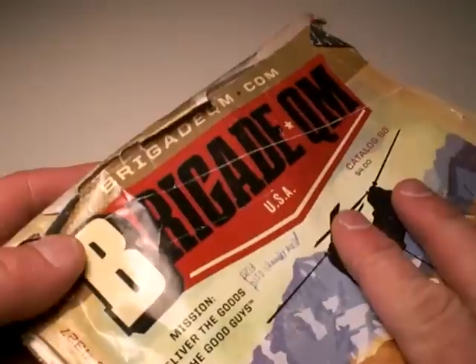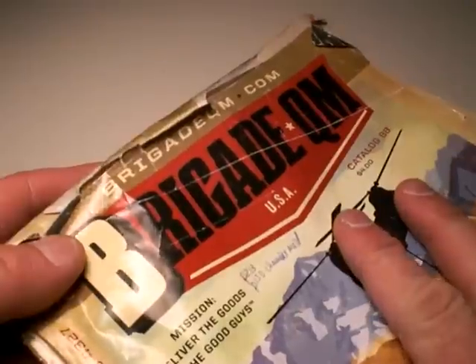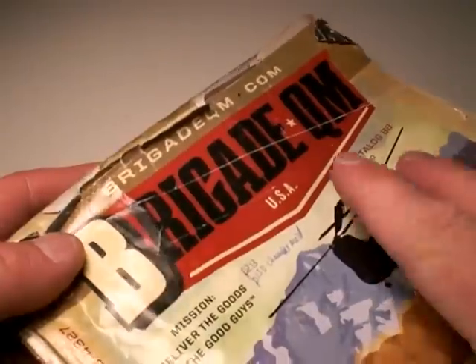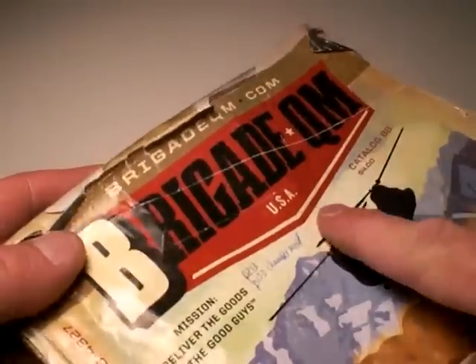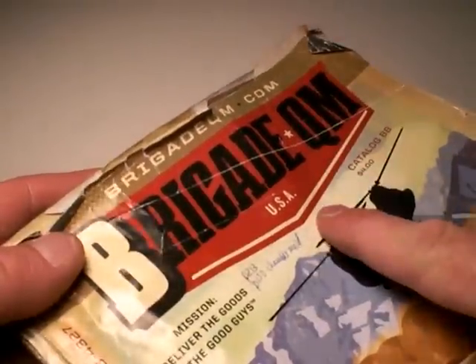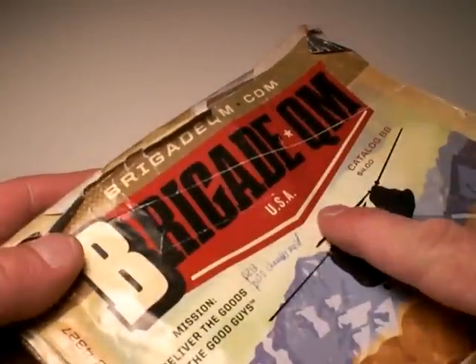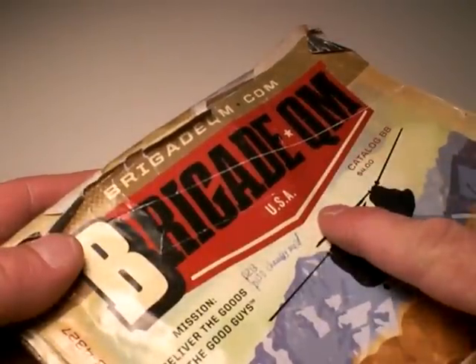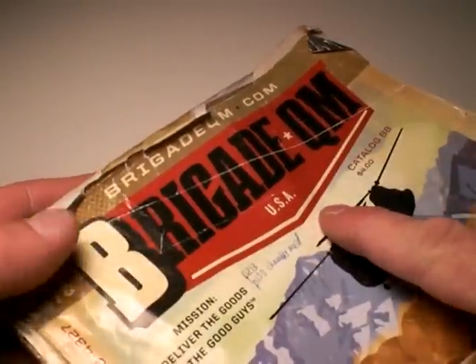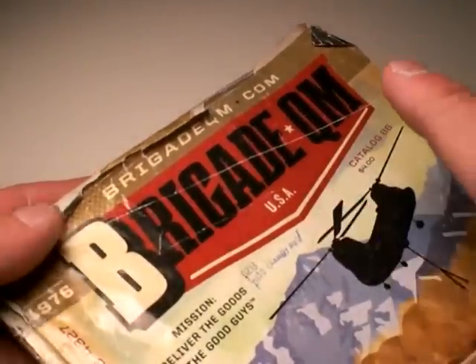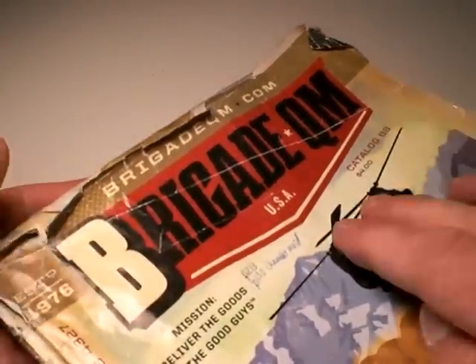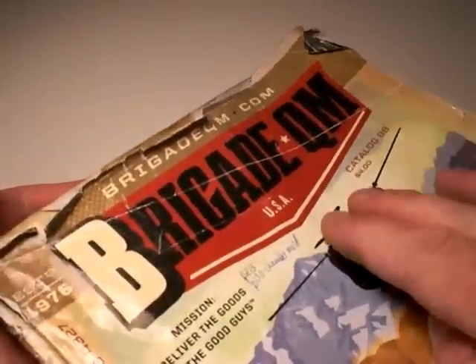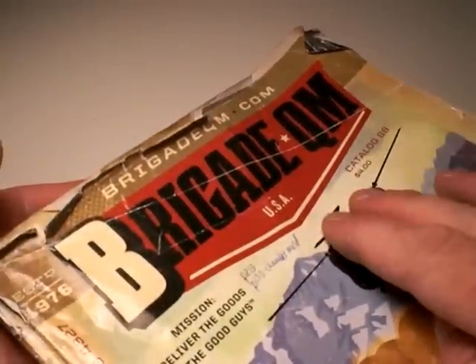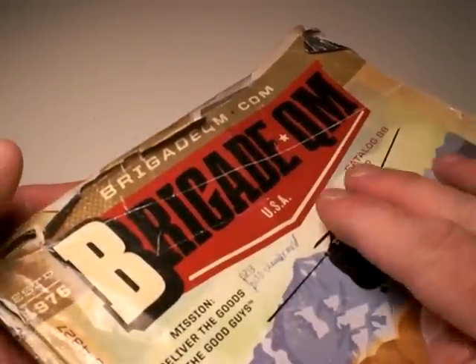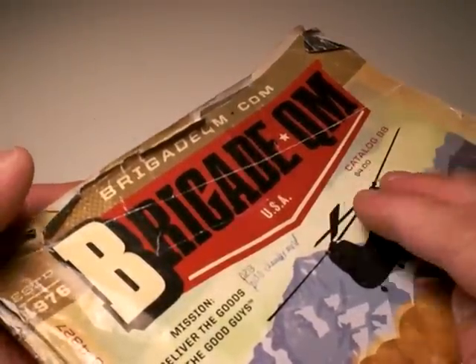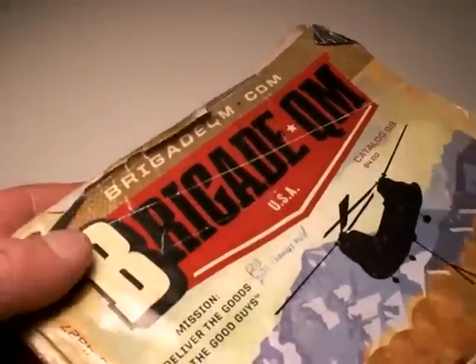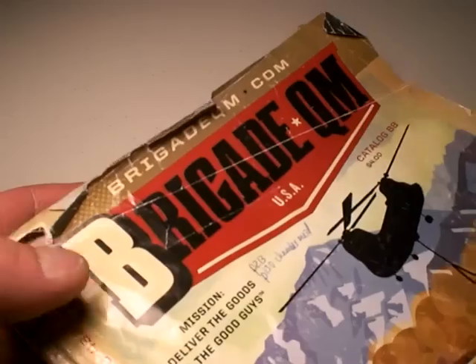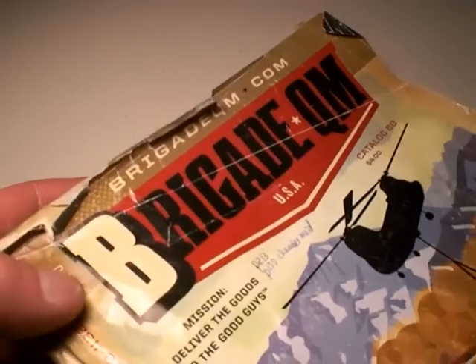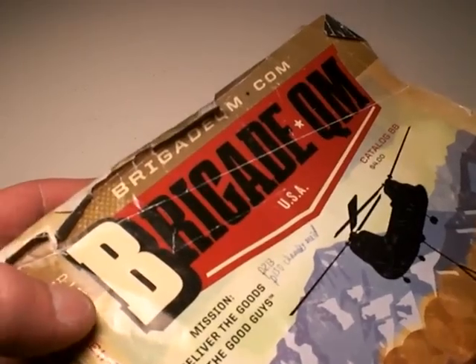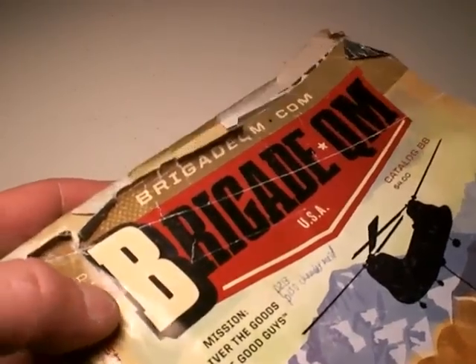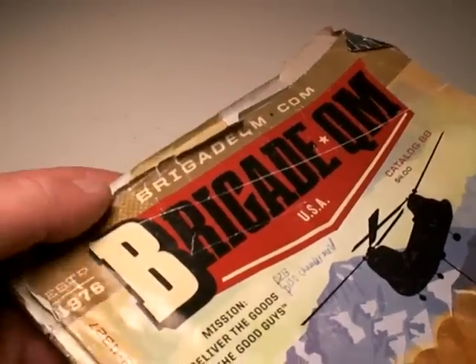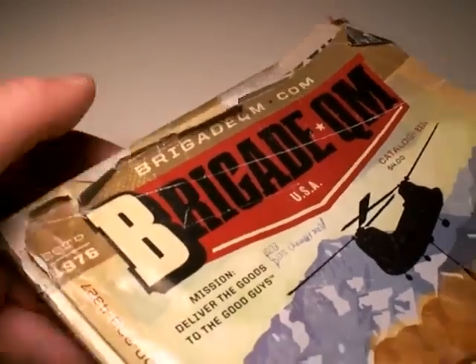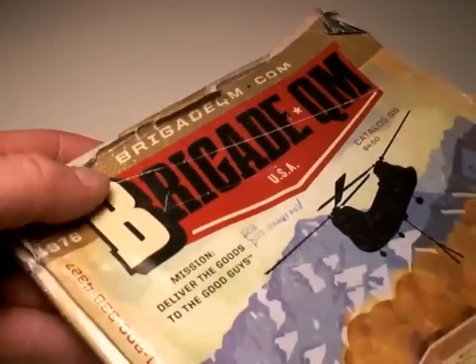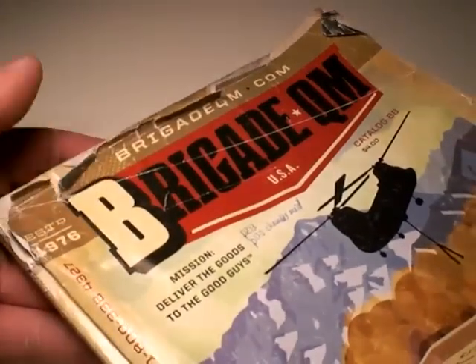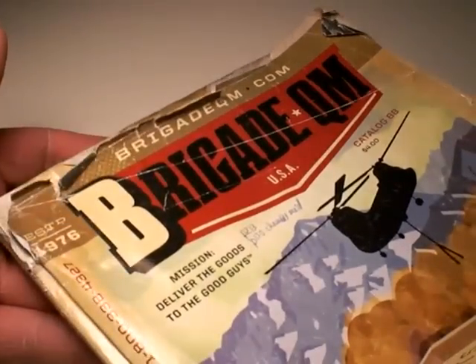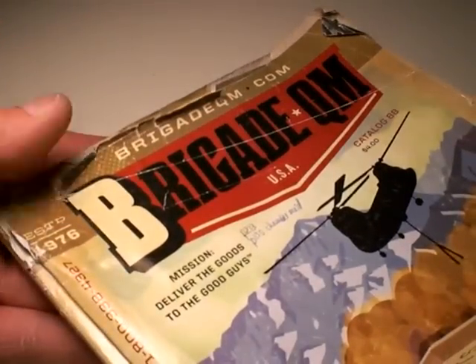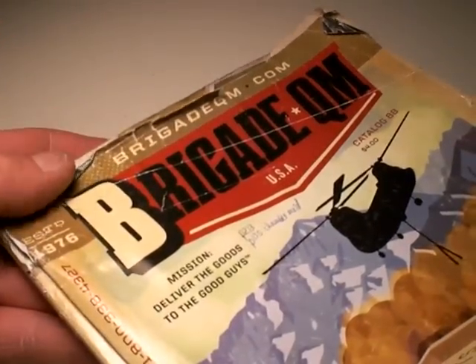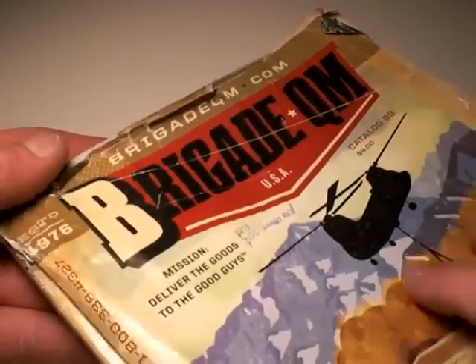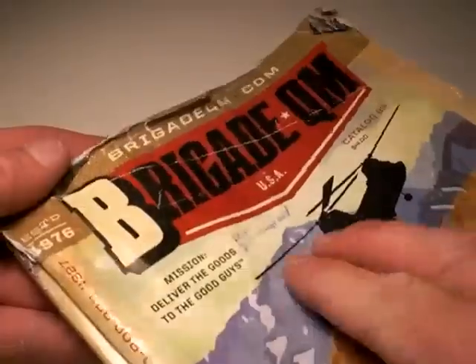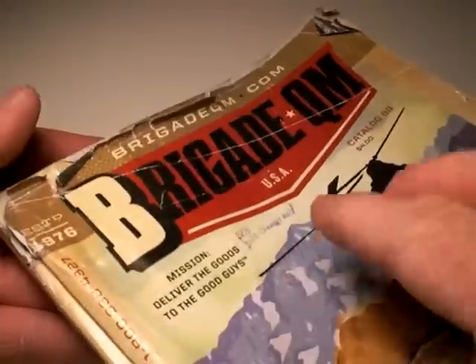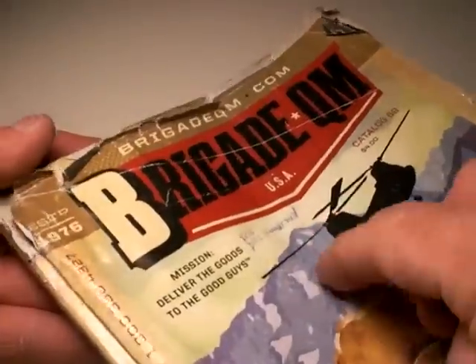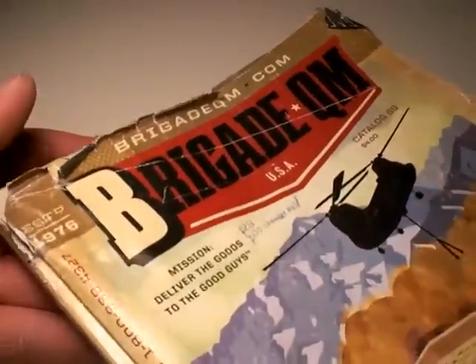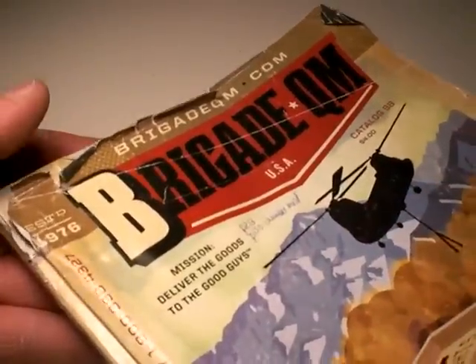One of my sources is this place, Brigade Quartermaster. I've been shopping from them for many years — since the 80s actually, ever since I've been in the military. And they're a big military supporter too, so I love Brigade in that way.